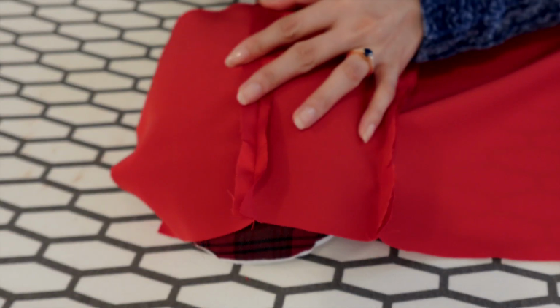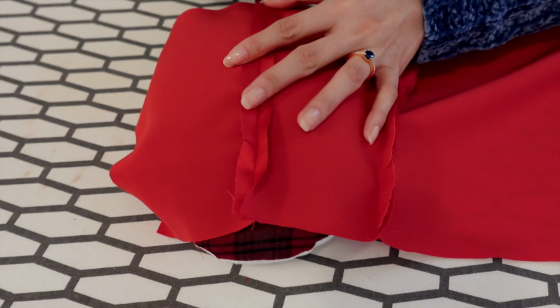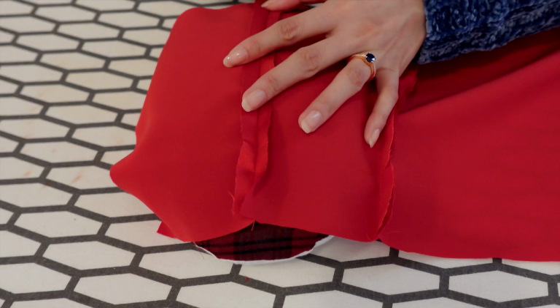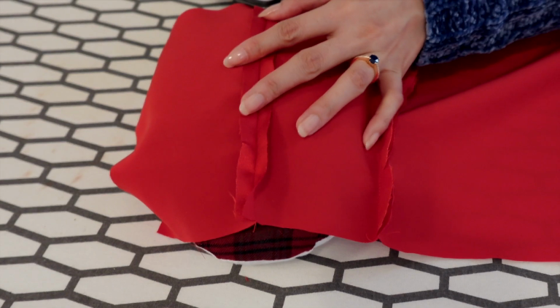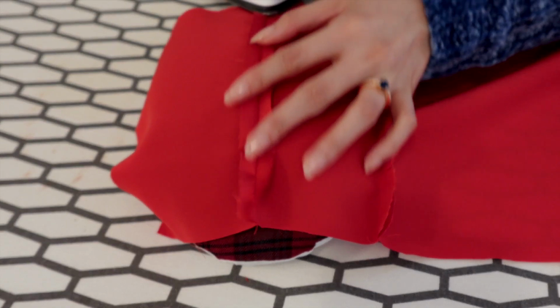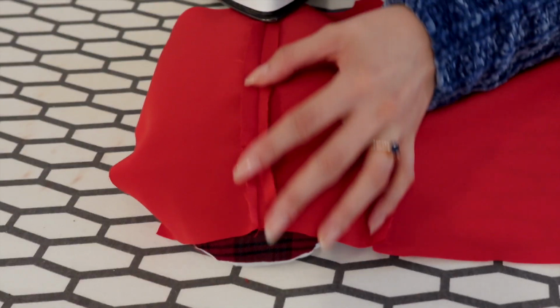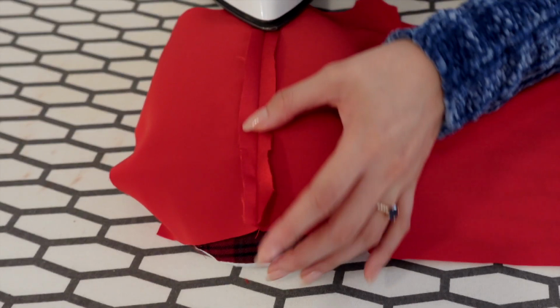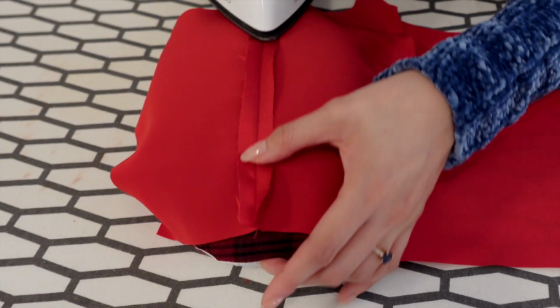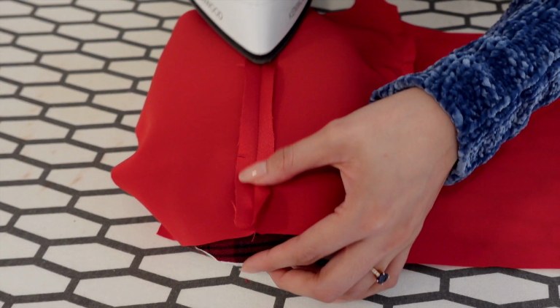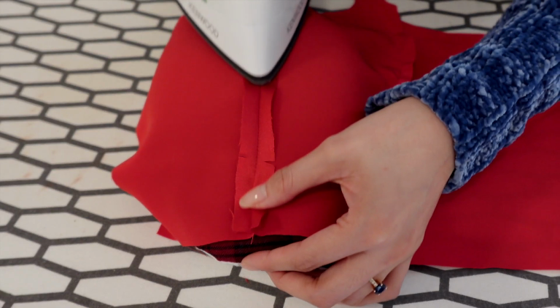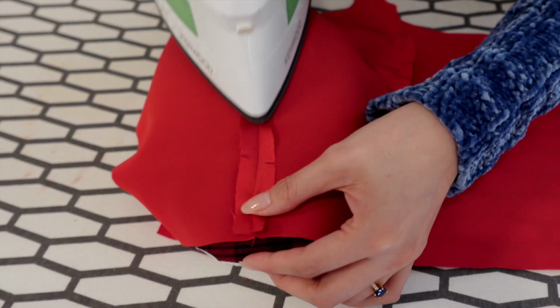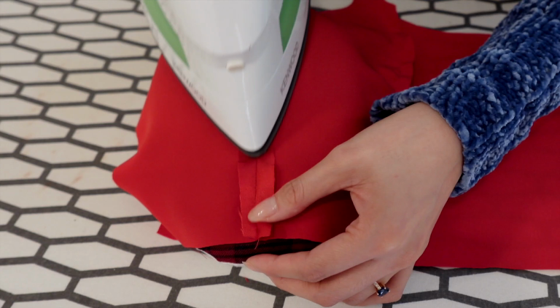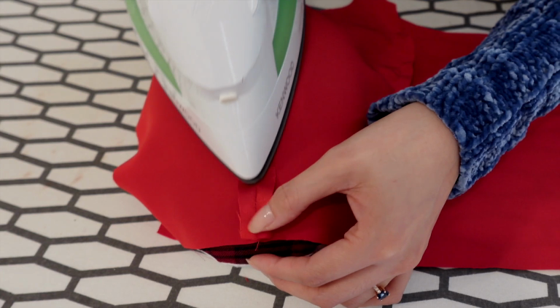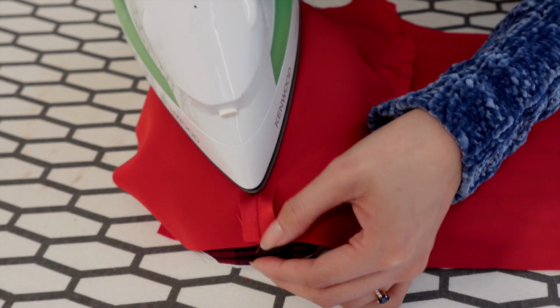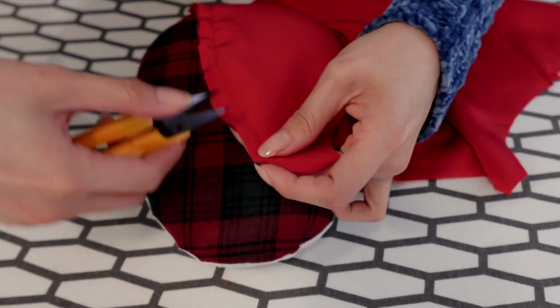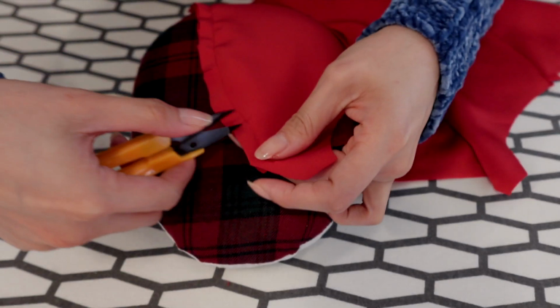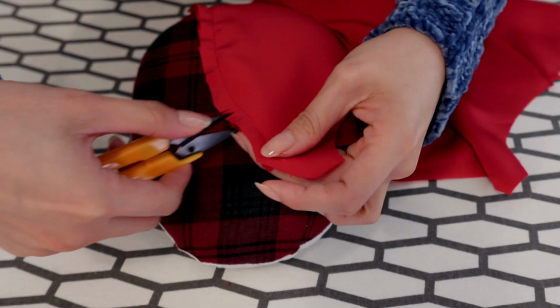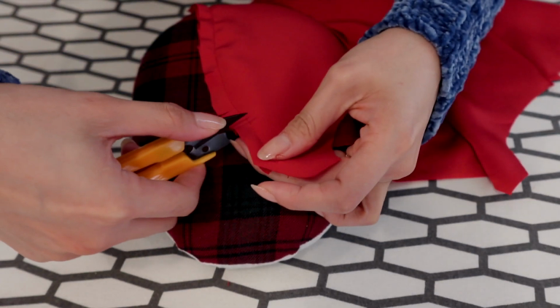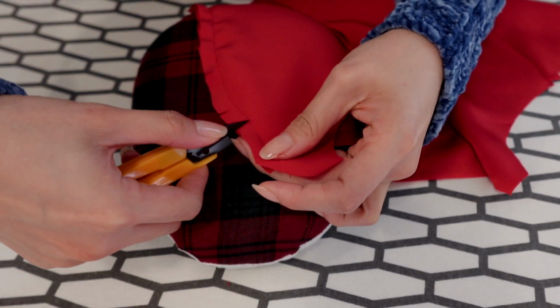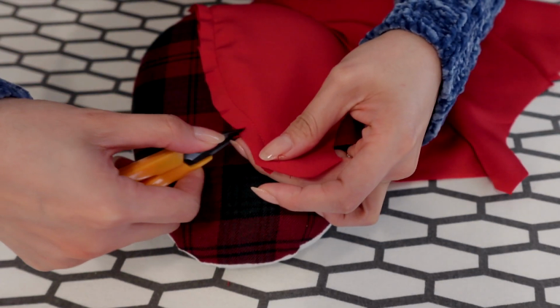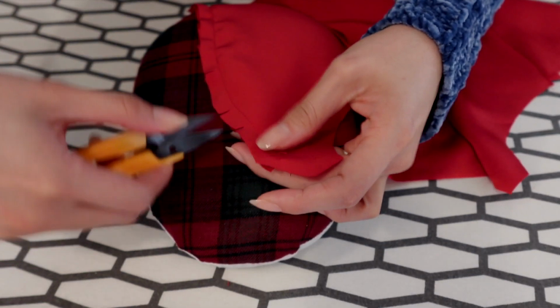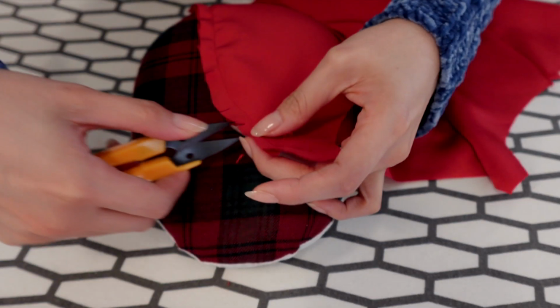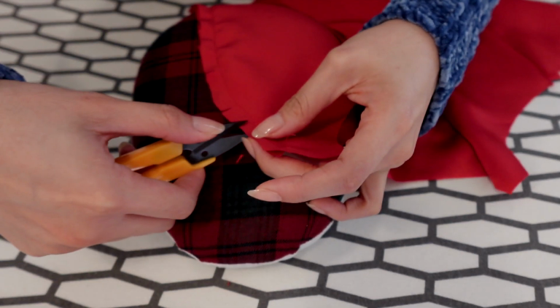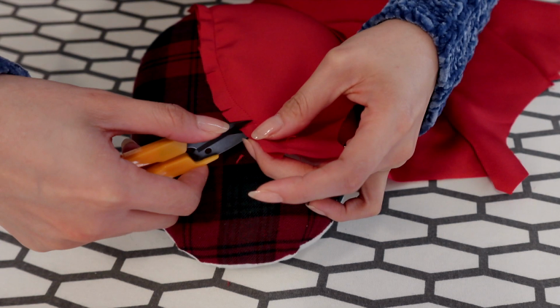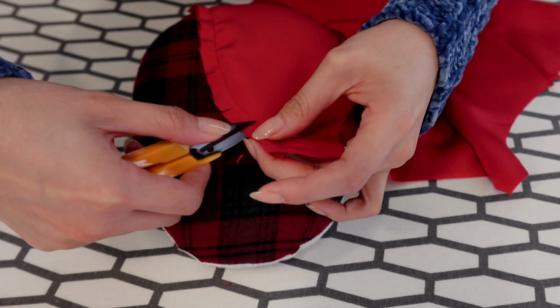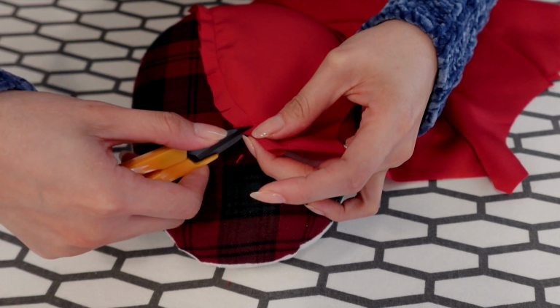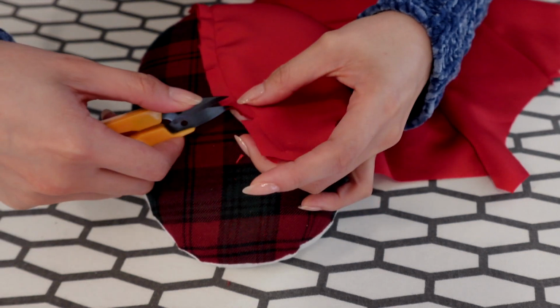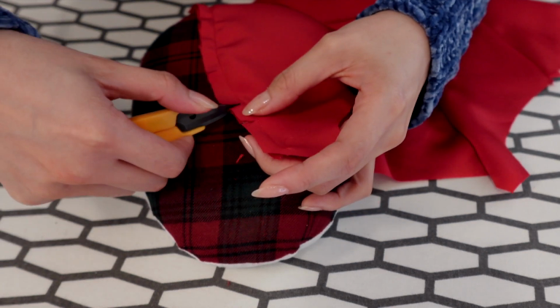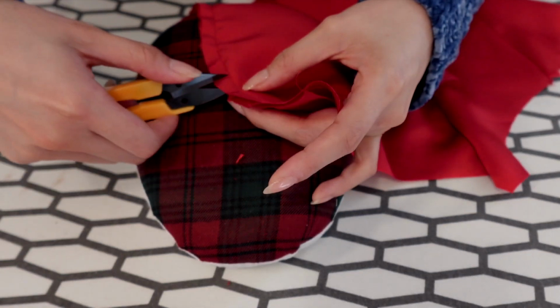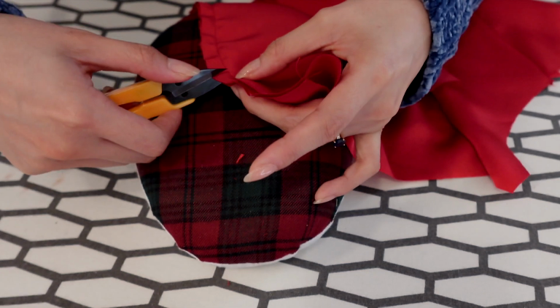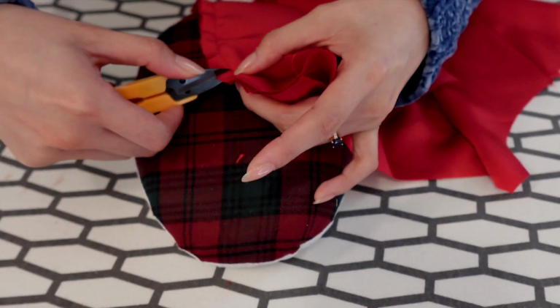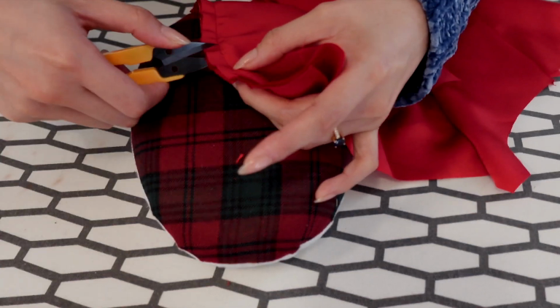Then press the seam open. Here I'm cutting the front seam in the bust area so I can press it following the curve.